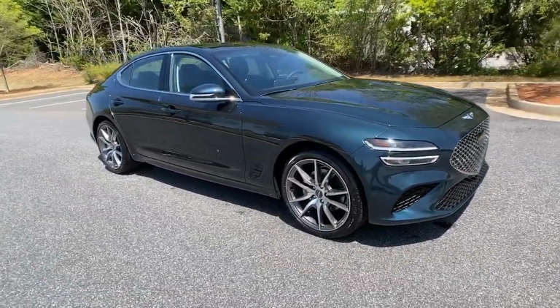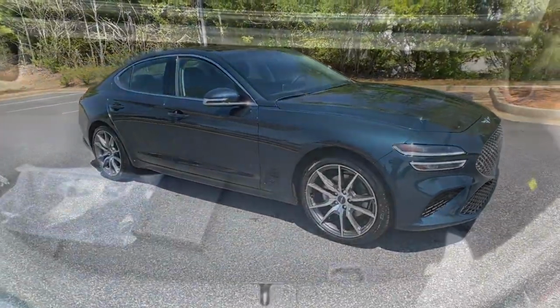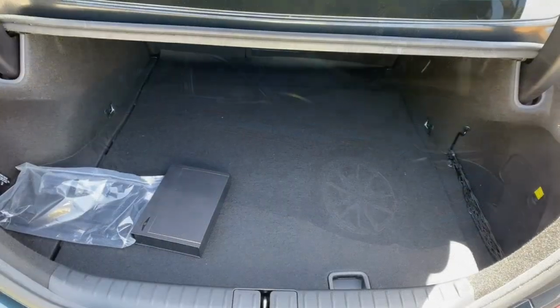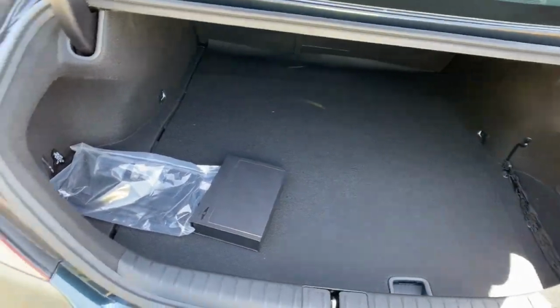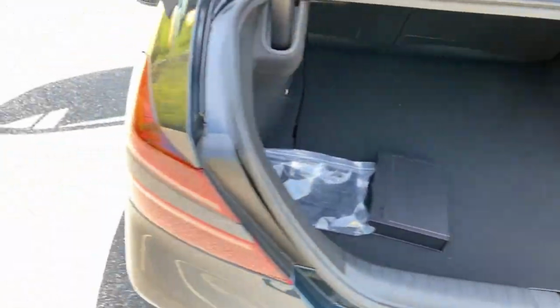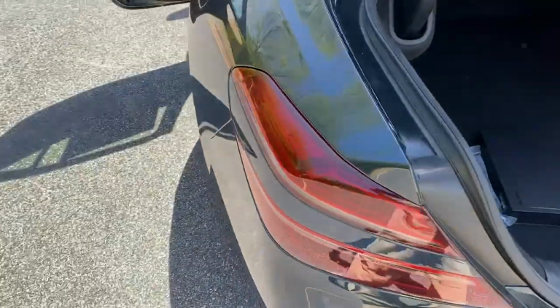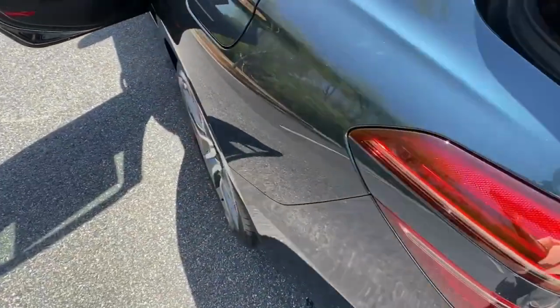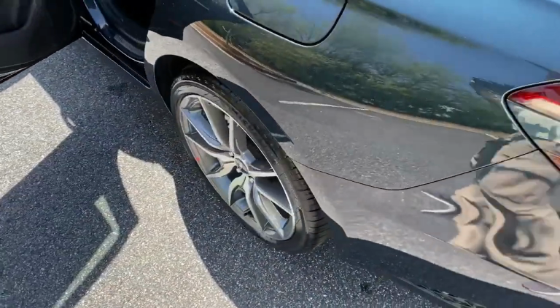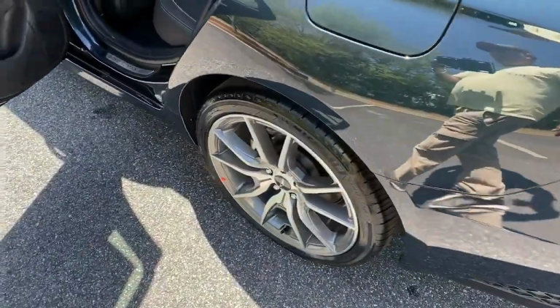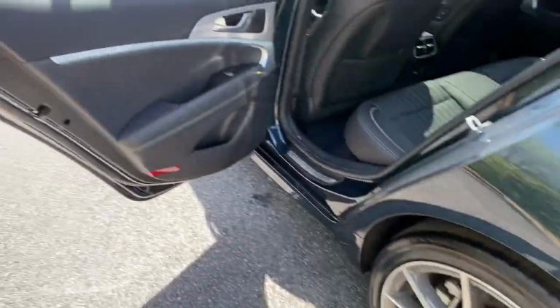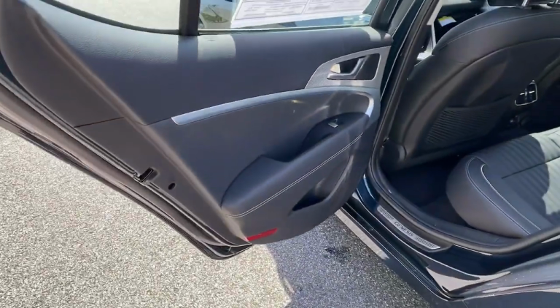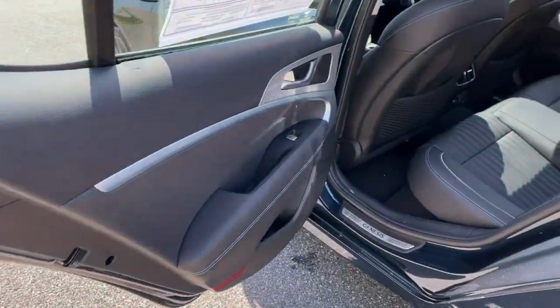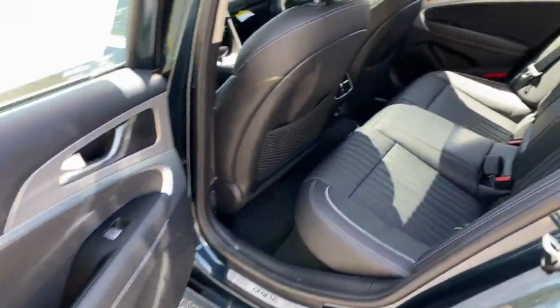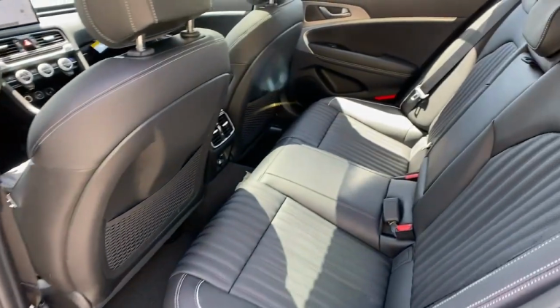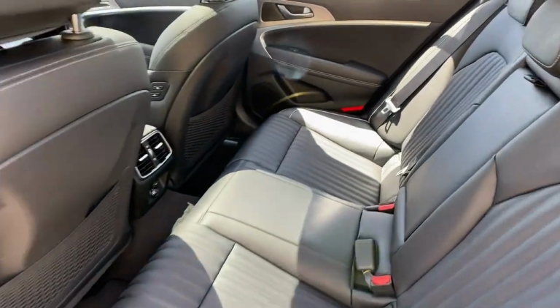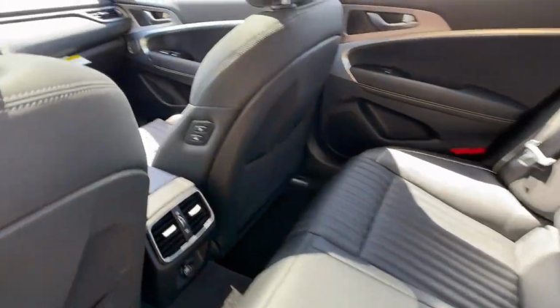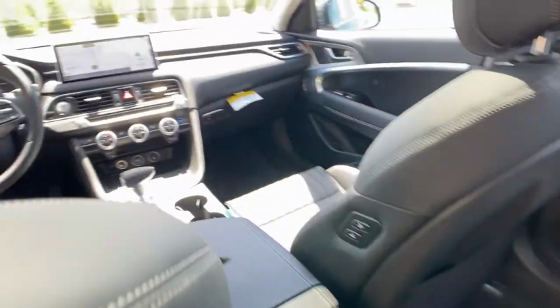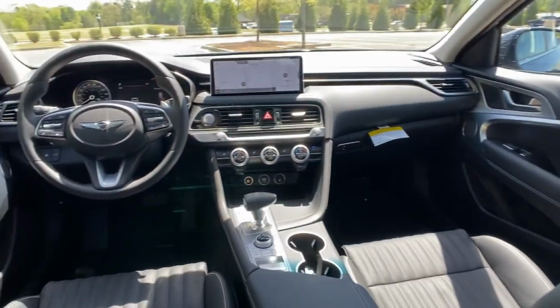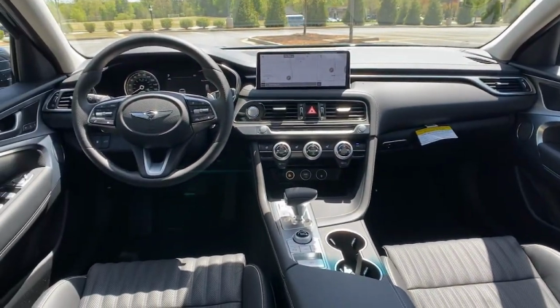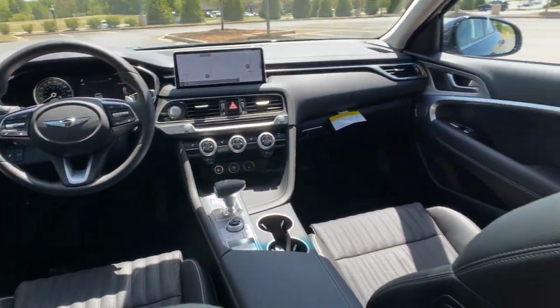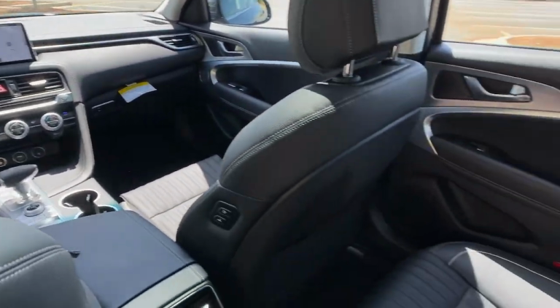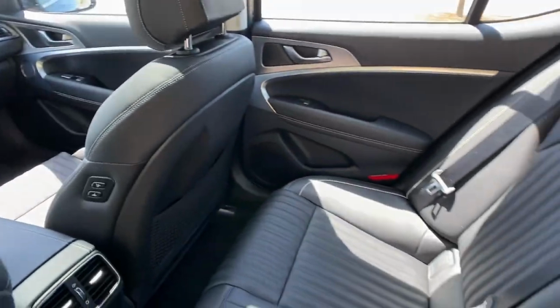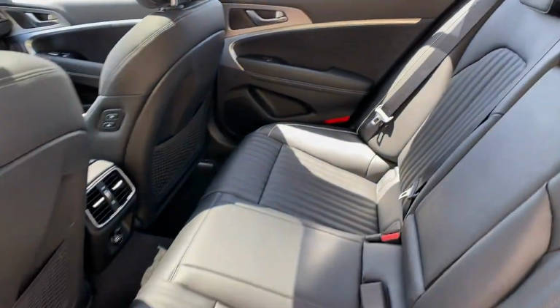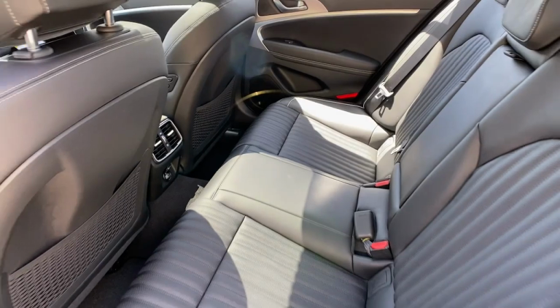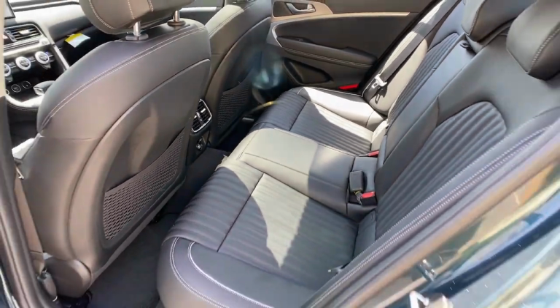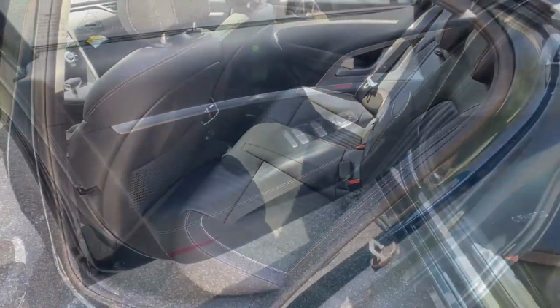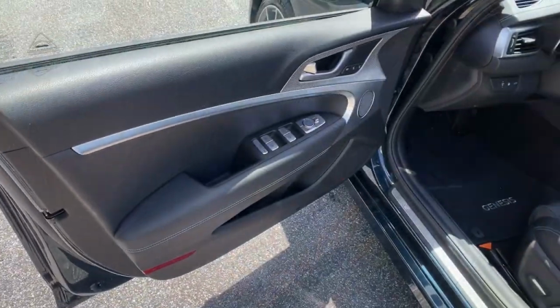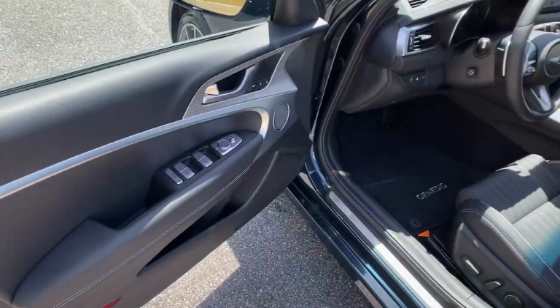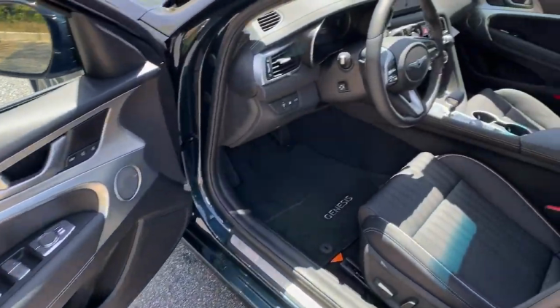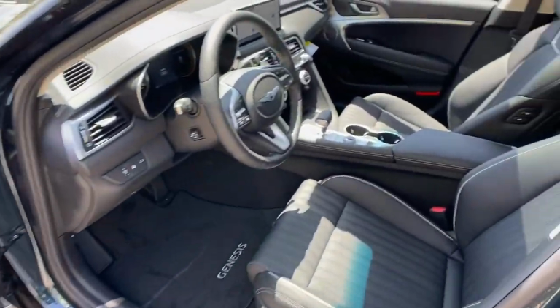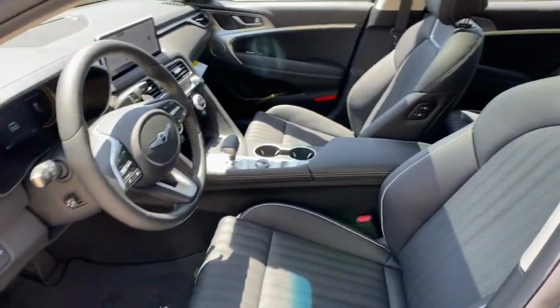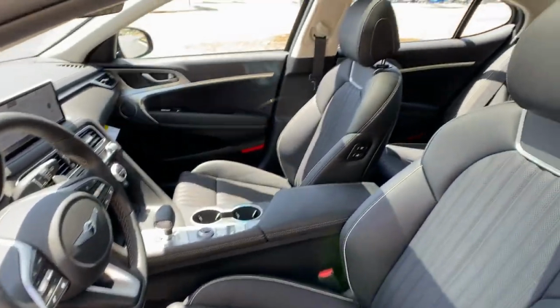These are just some of the great options this vehicle comes with: keyless entry, navigation system, adaptive cruise control, electronic stability control, intermittent wipers, universal garage door opener, trip computer, bucket seats, power windows, and four-wheel disc brakes.